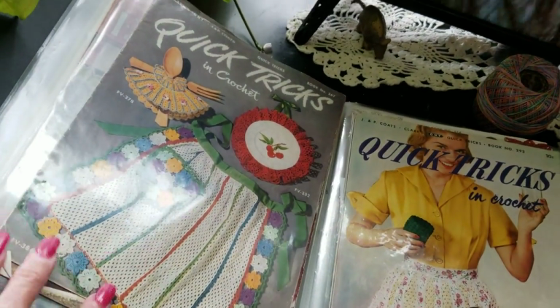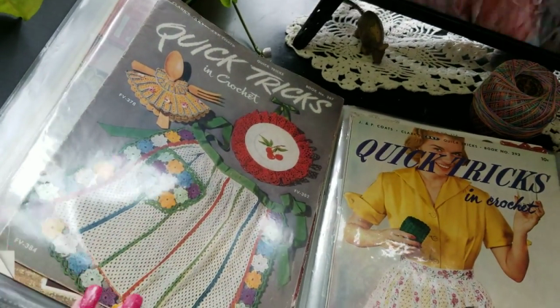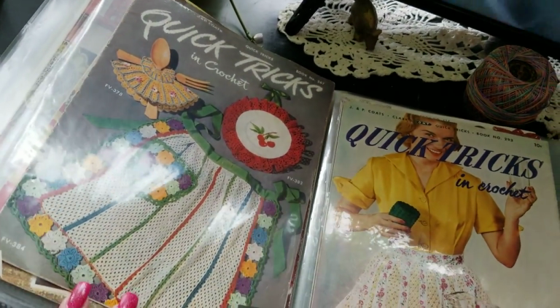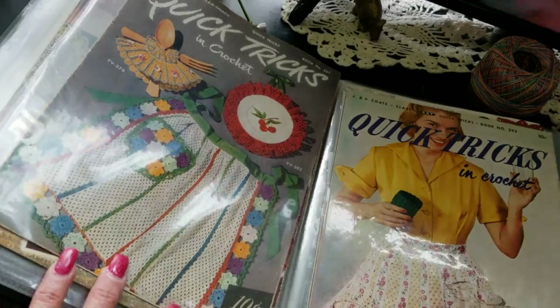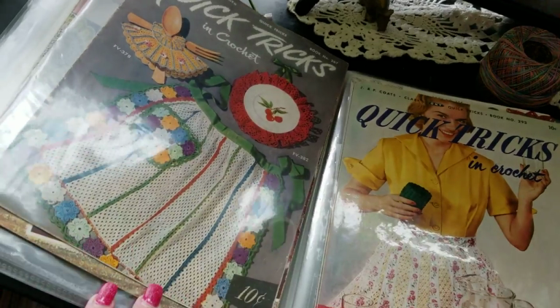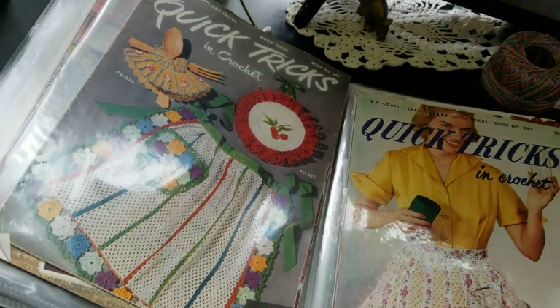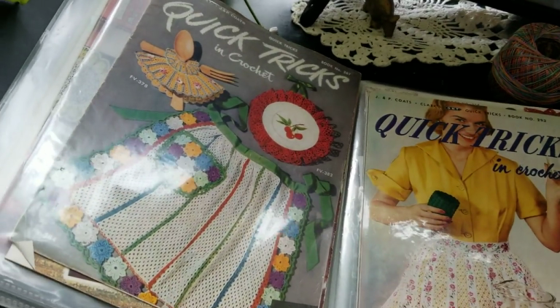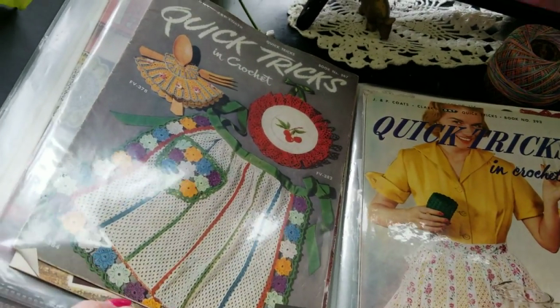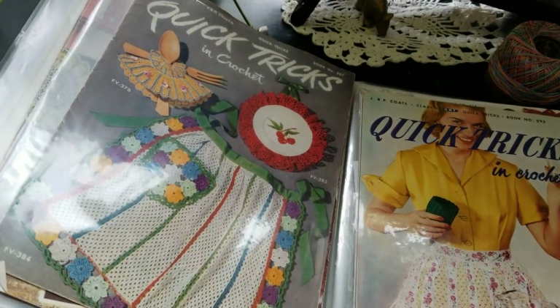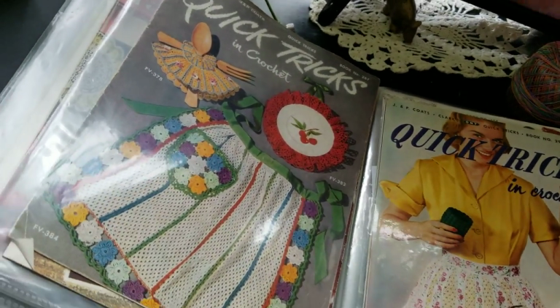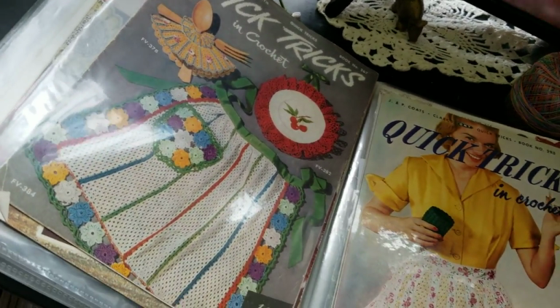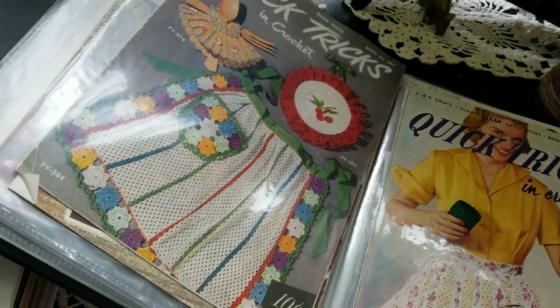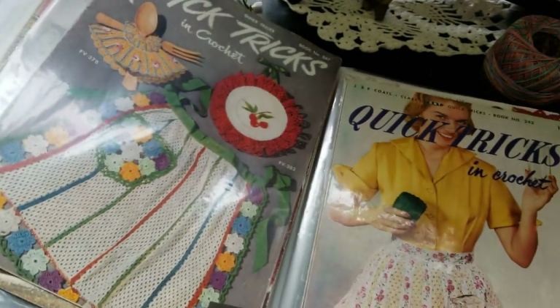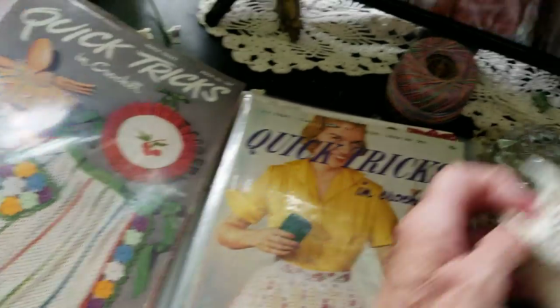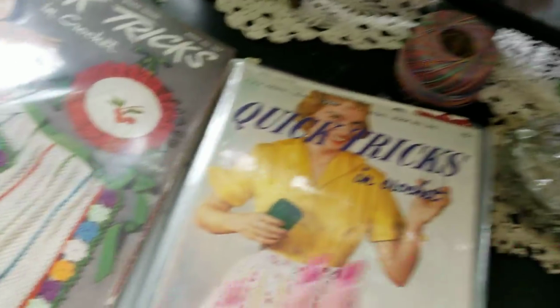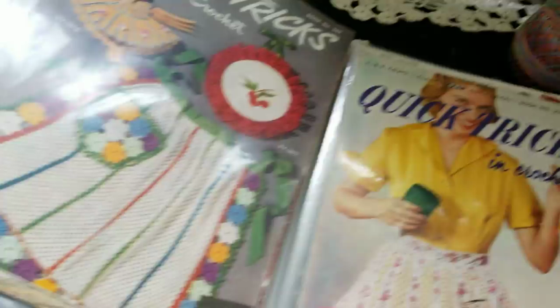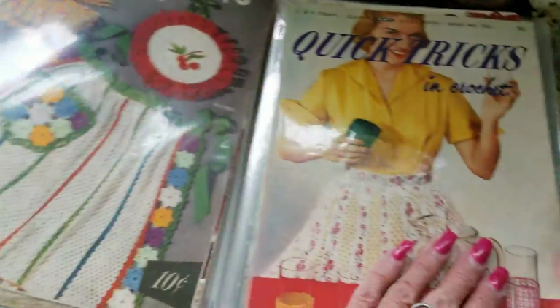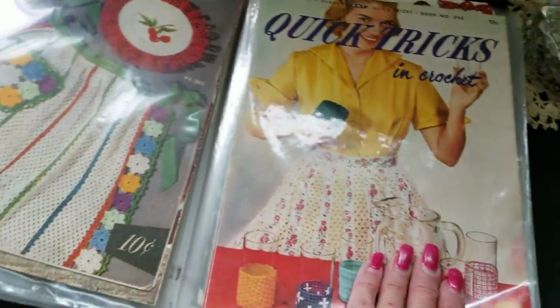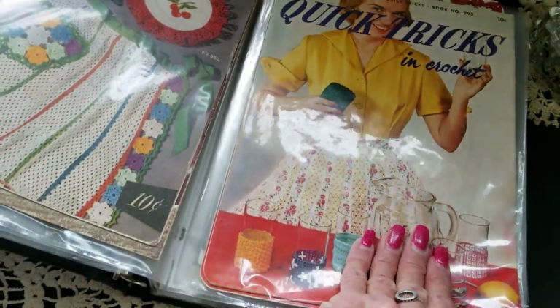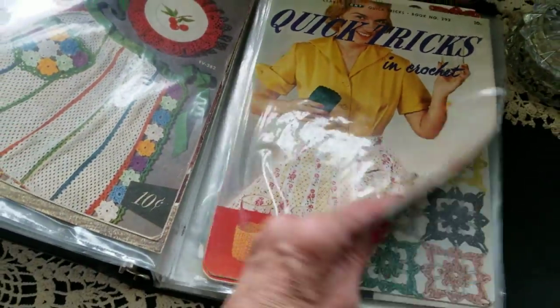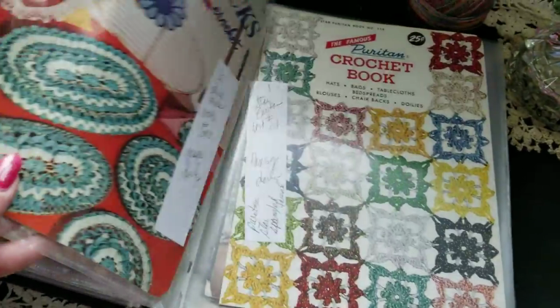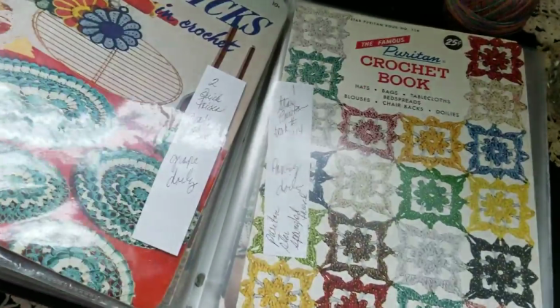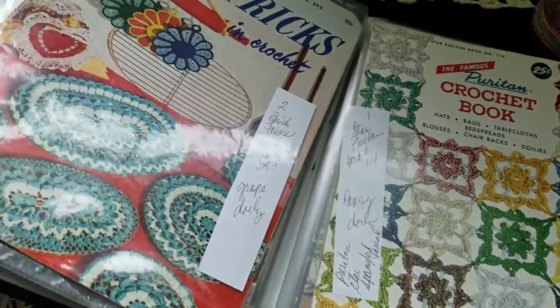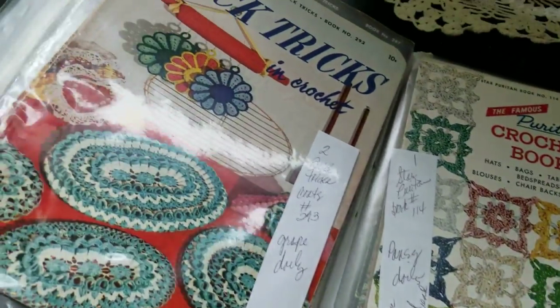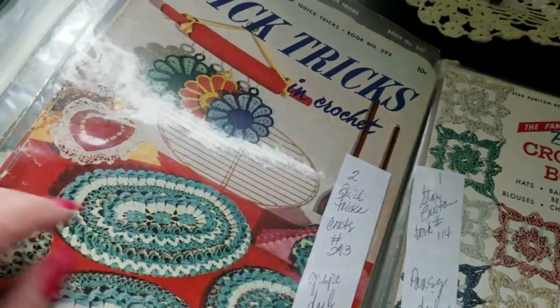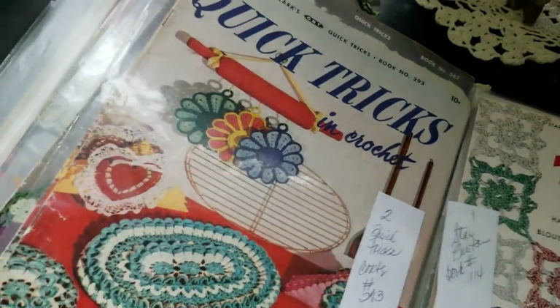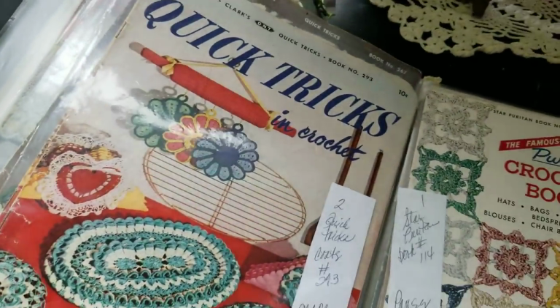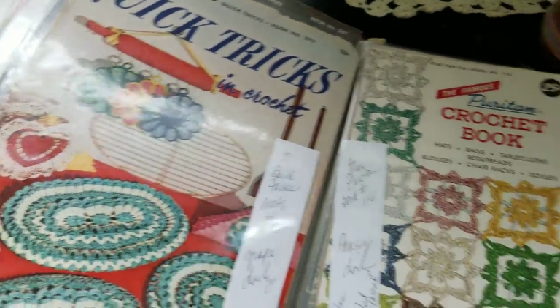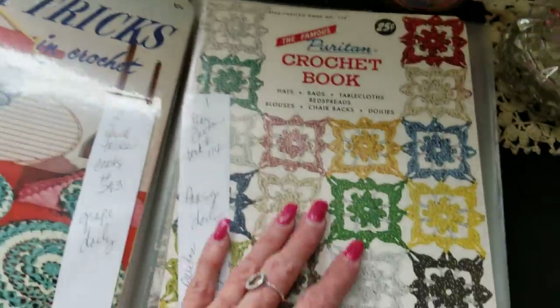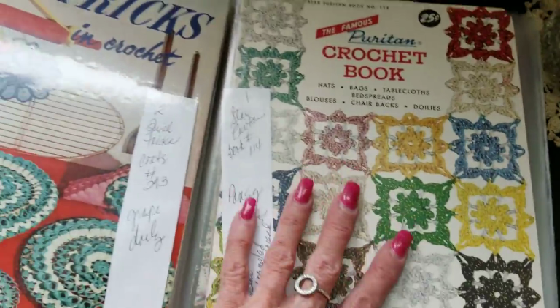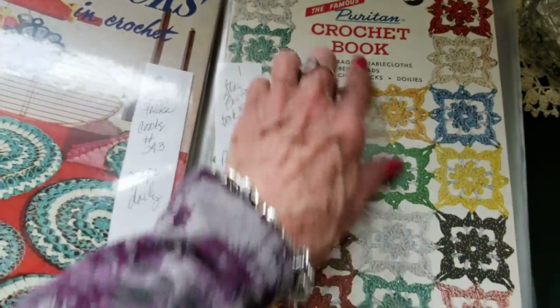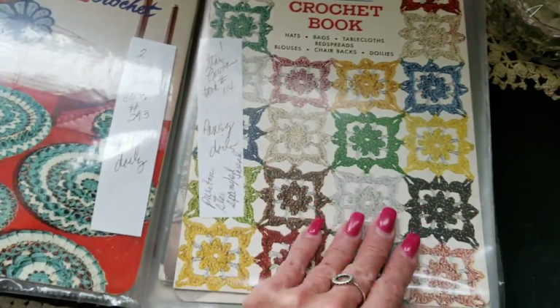I do have a couple of these that someone else made — aprons — and I thought they're kind of cool, but I've never made them myself. Quick things, and here's another Puritan.